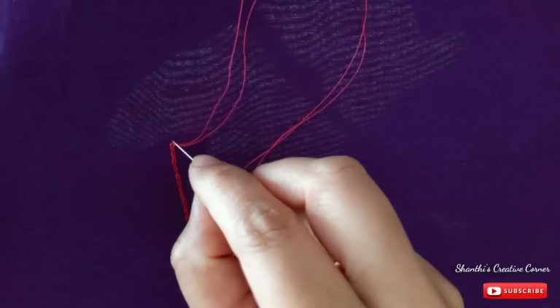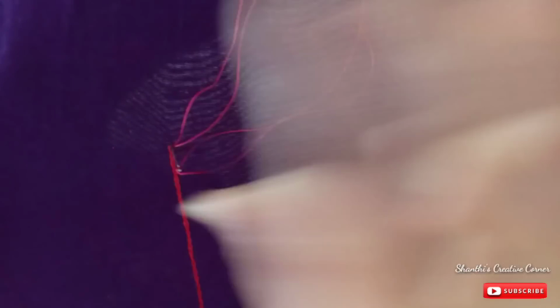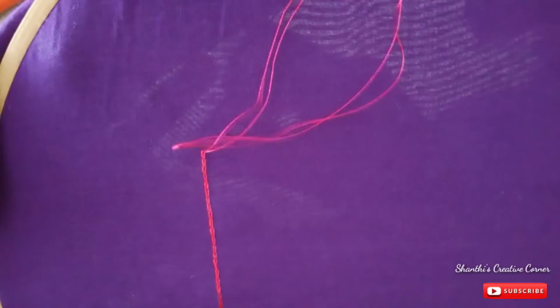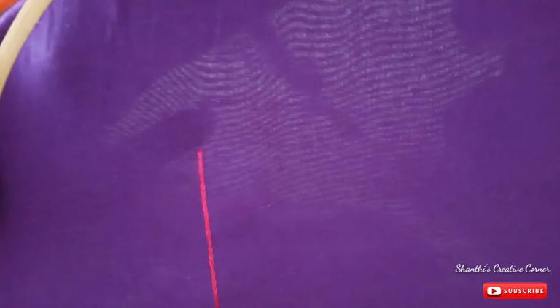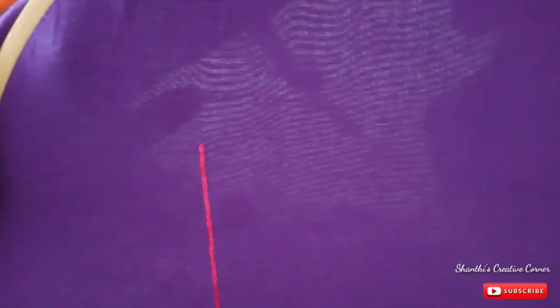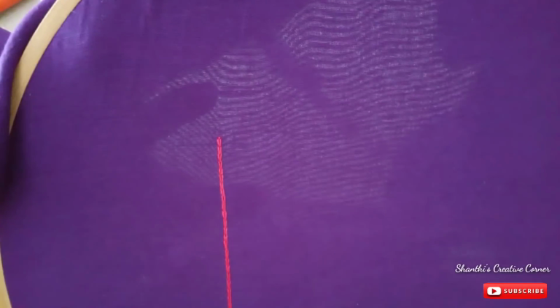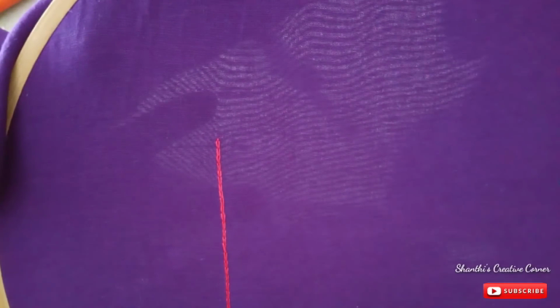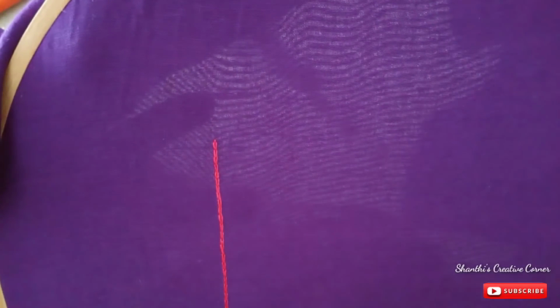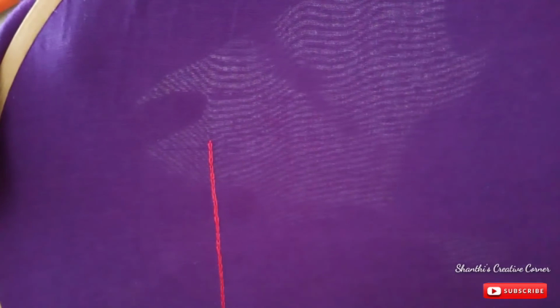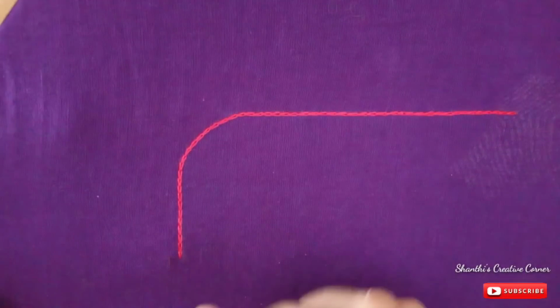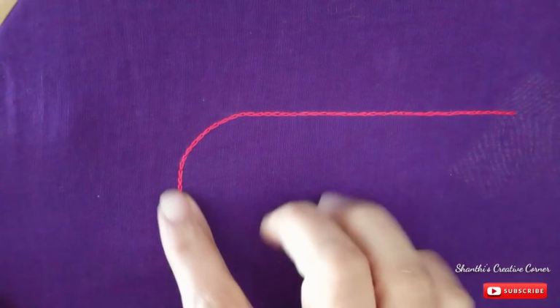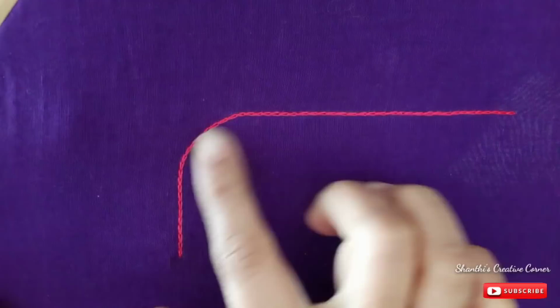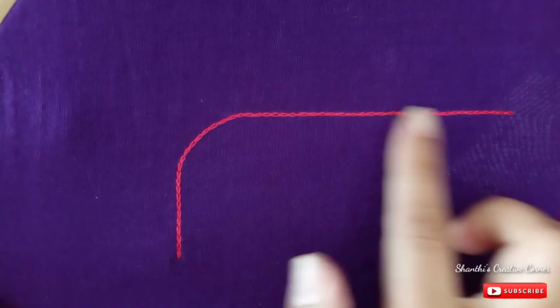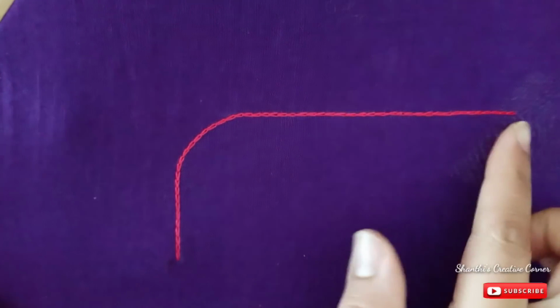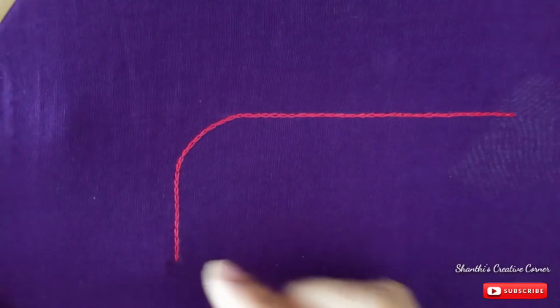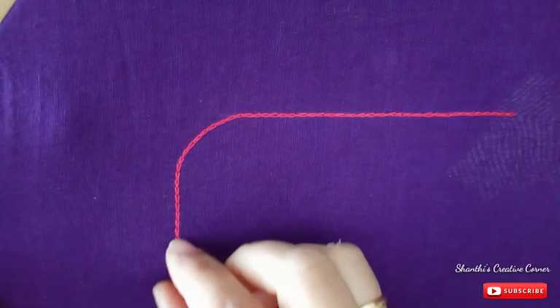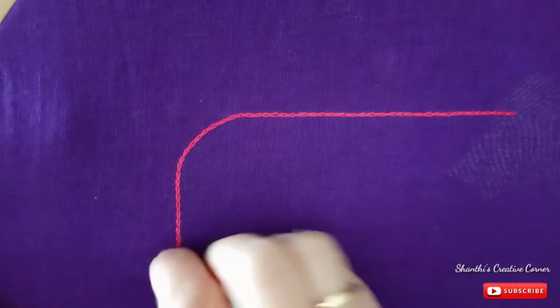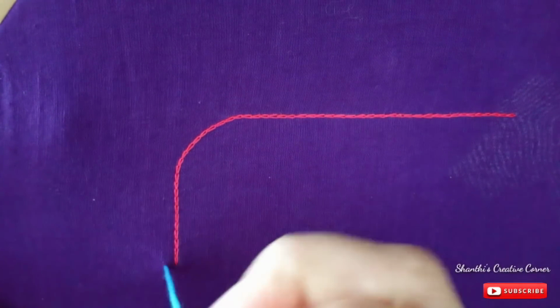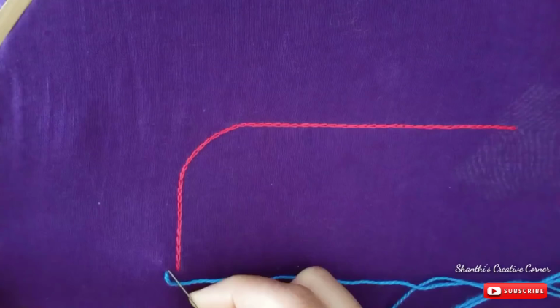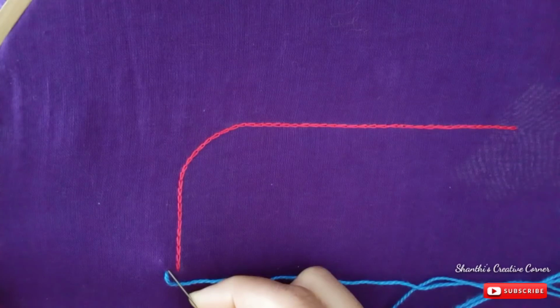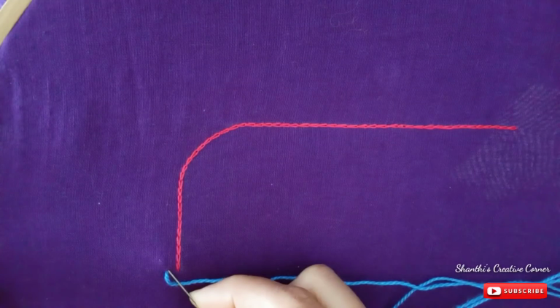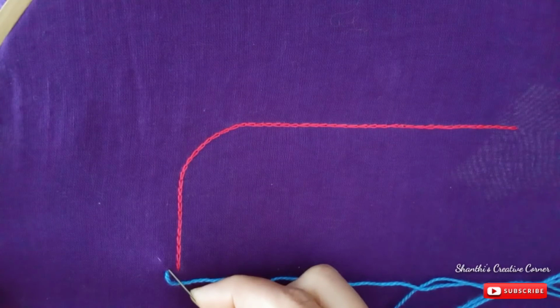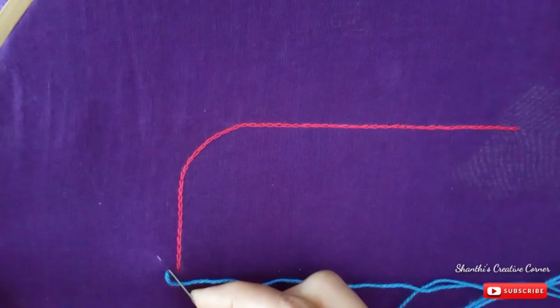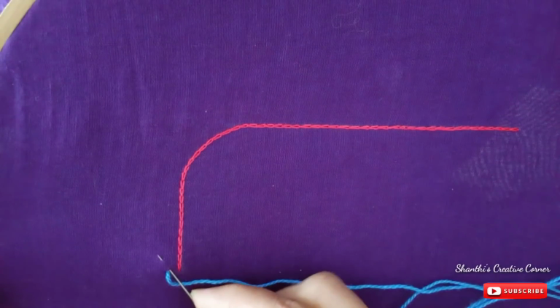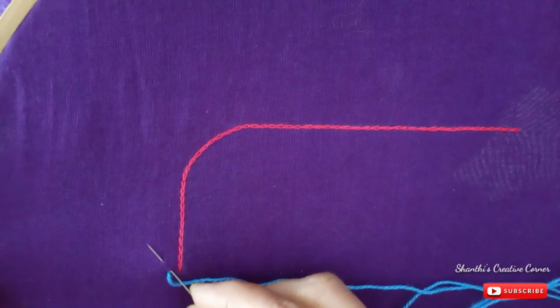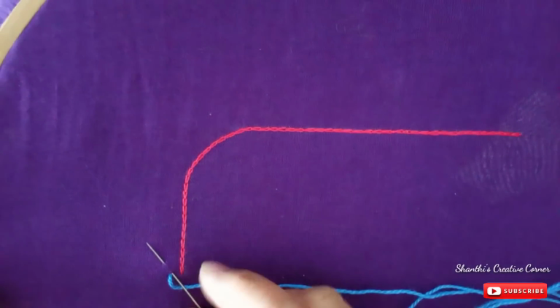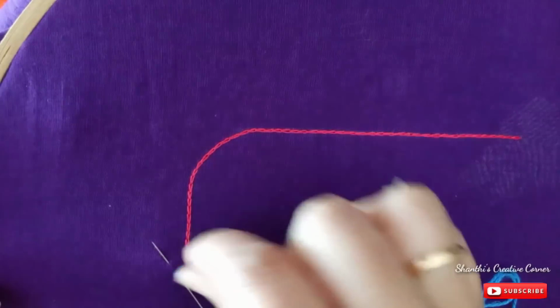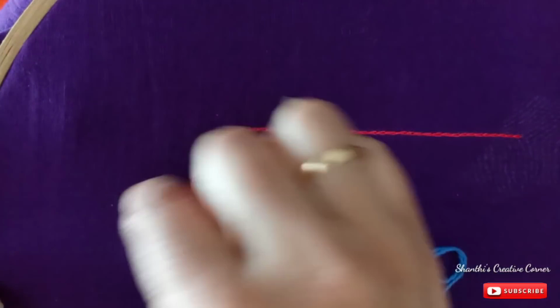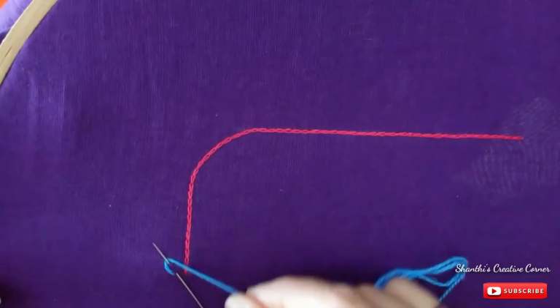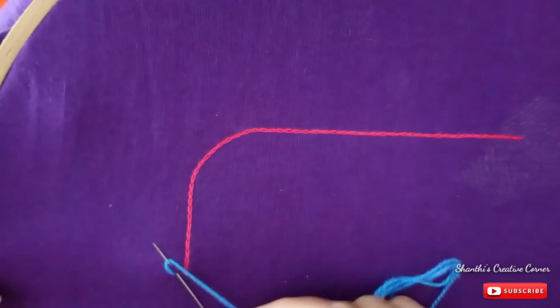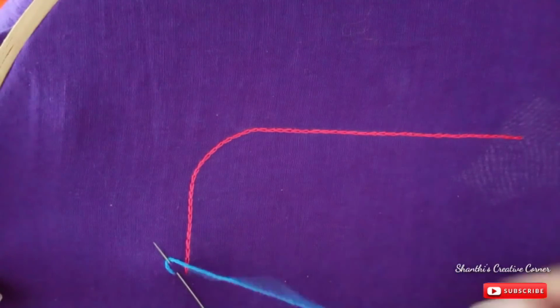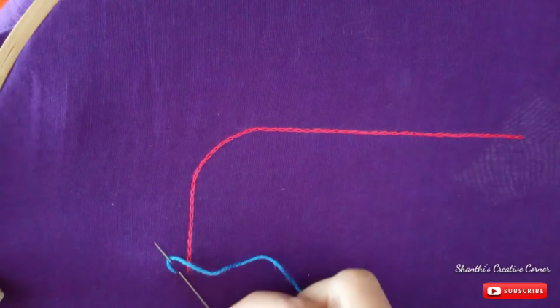After the first step, you can draw the anchor pattern. You can draw the next line. First, you can draw the middle from the left. Then you can draw the left to the middle.